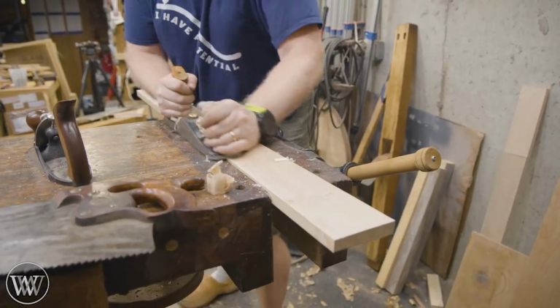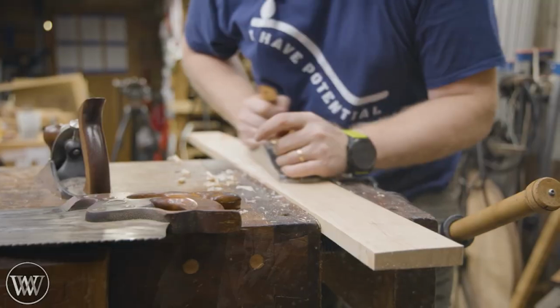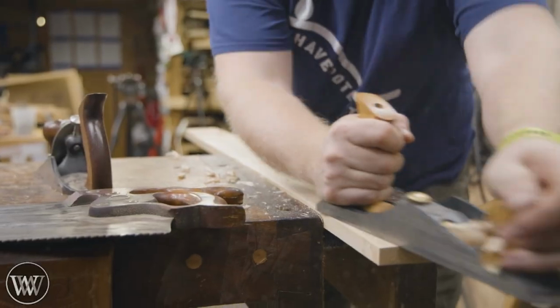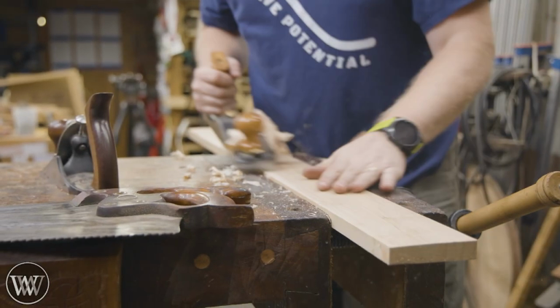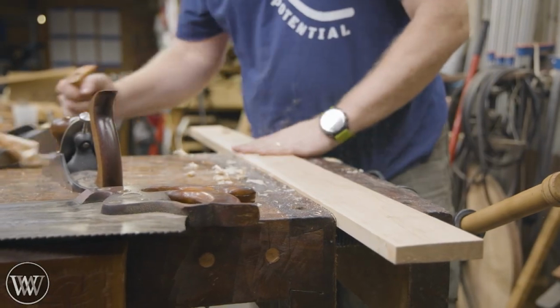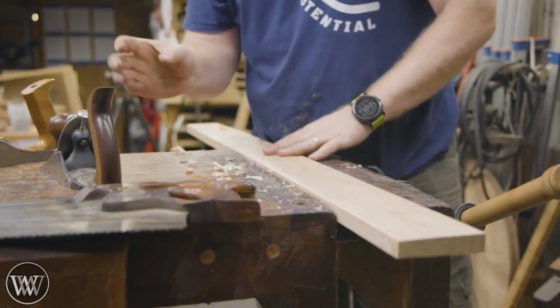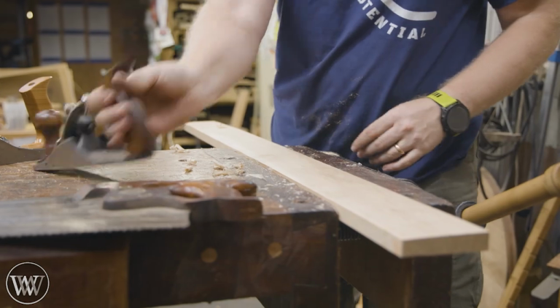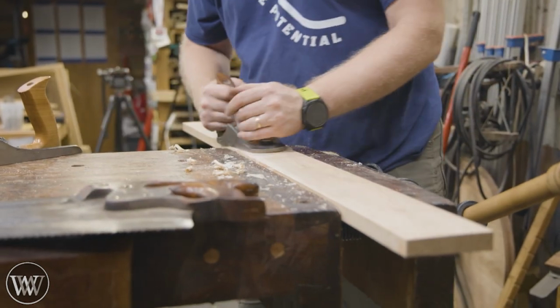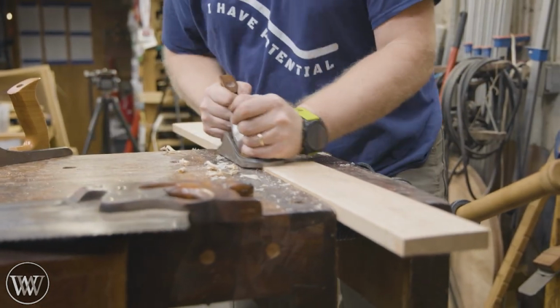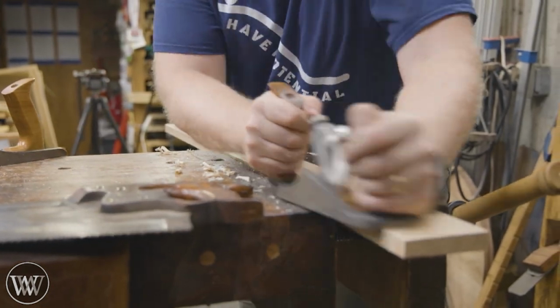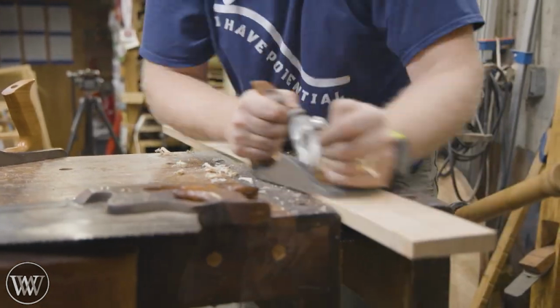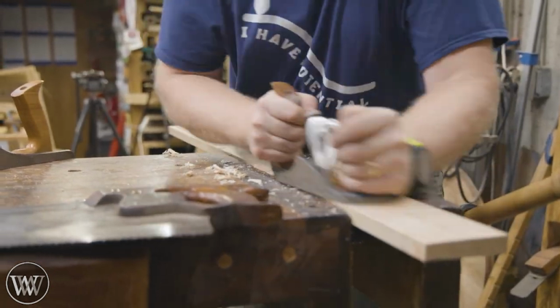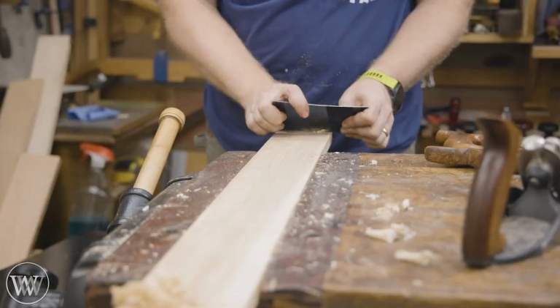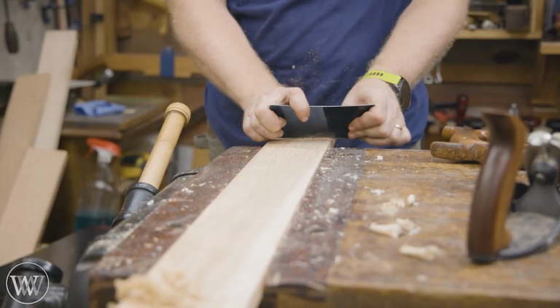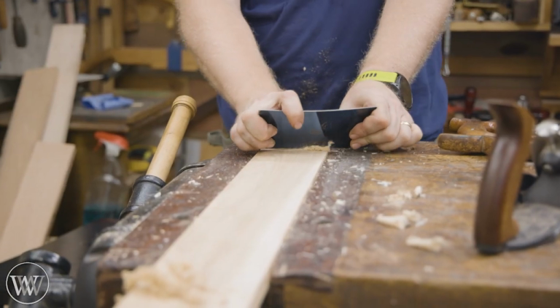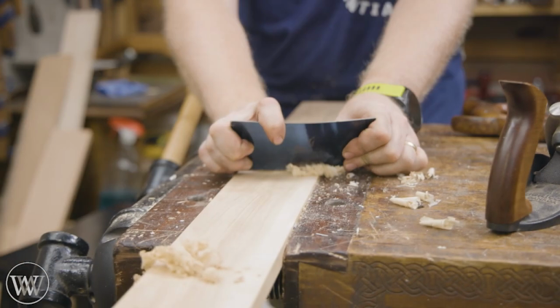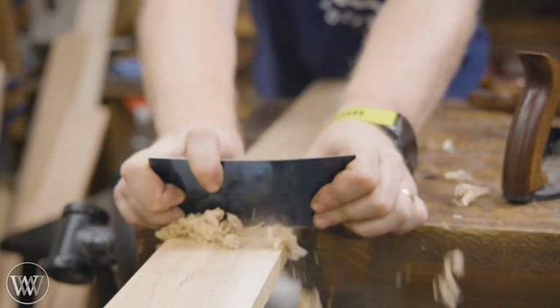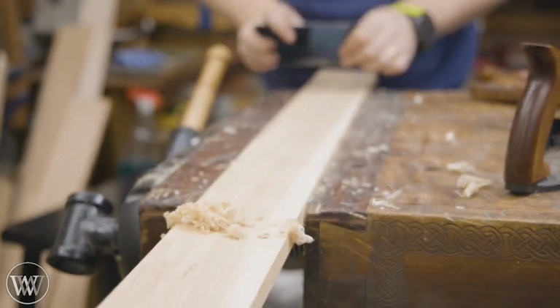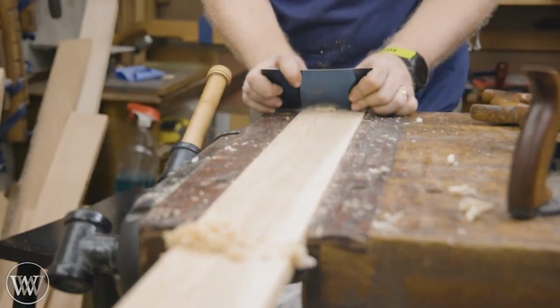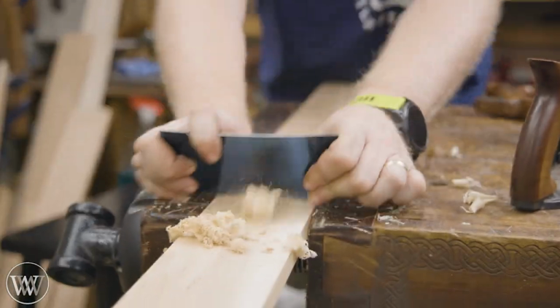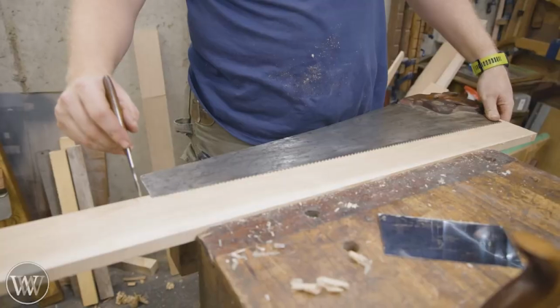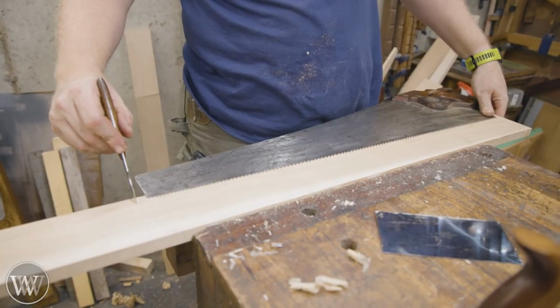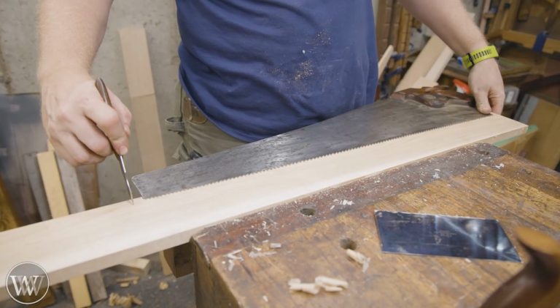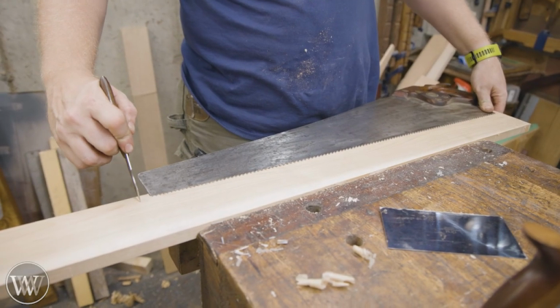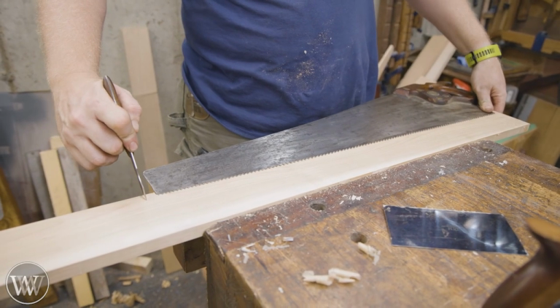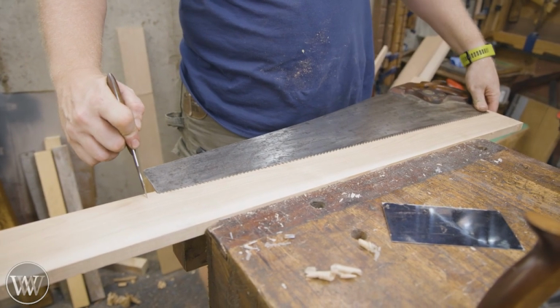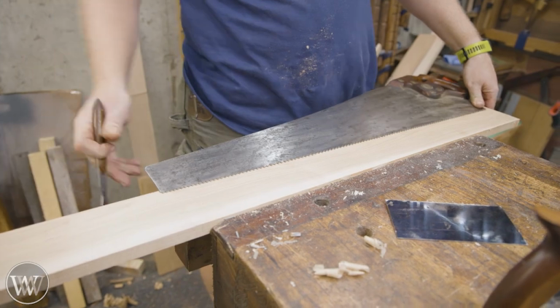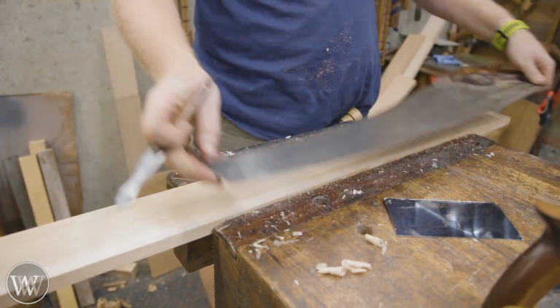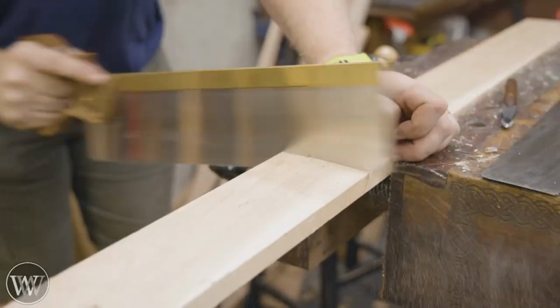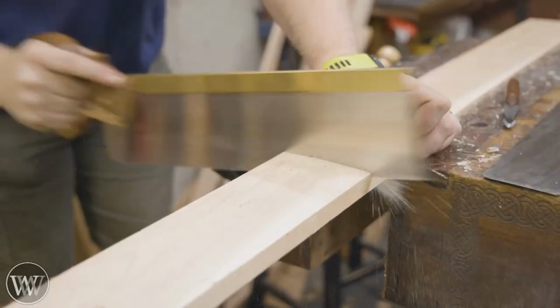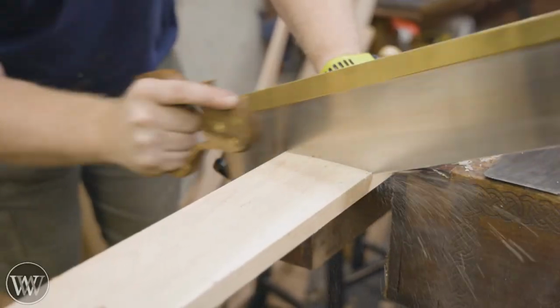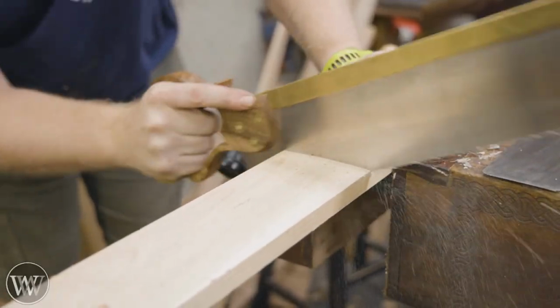We're going to be using this piece of maple, three quarter inch thick. I'm going to be making several out of this, and I'm going to cut them to three quarter inch by one inch by however long they are. I'm going to clean up the surfaces and get them prepped because I'm not going to be able to do as much of that afterward — it's just better to do it beforehand.